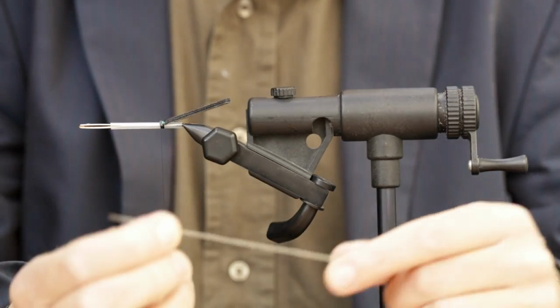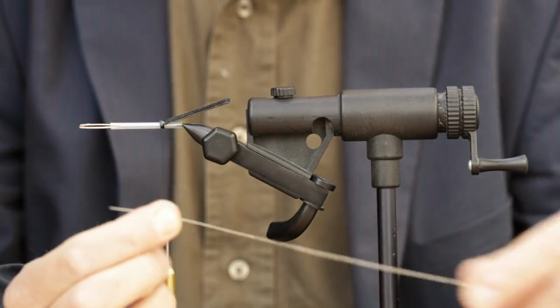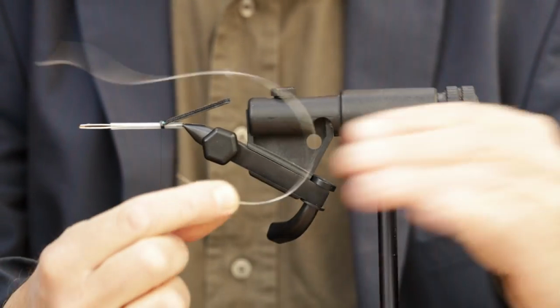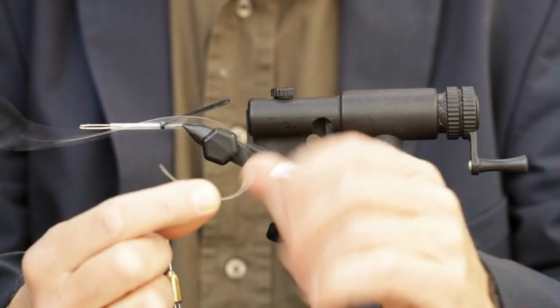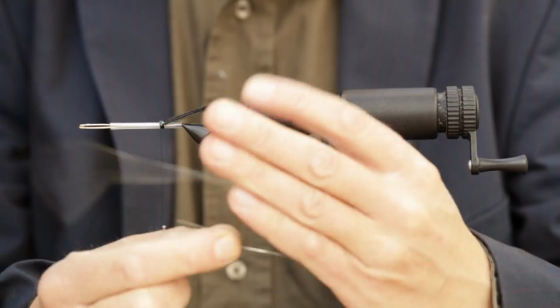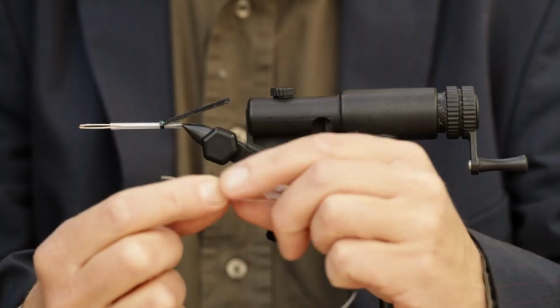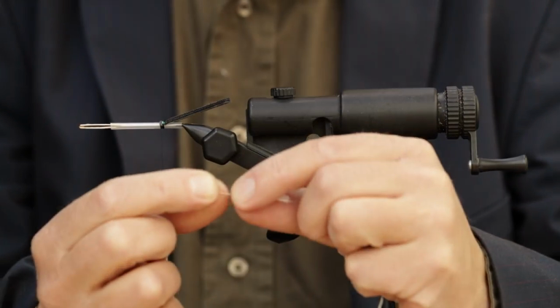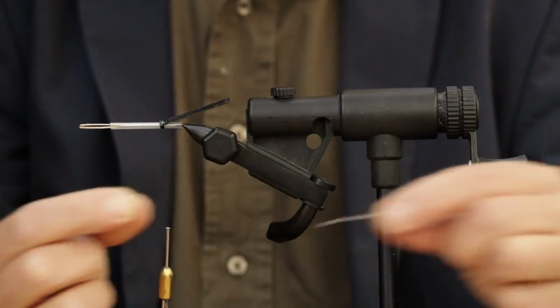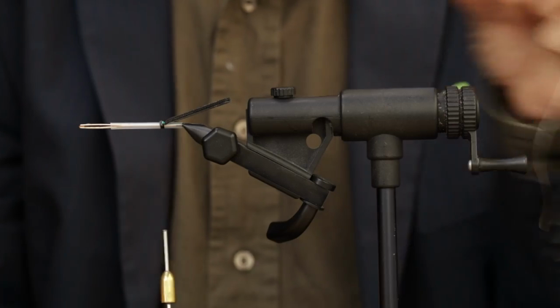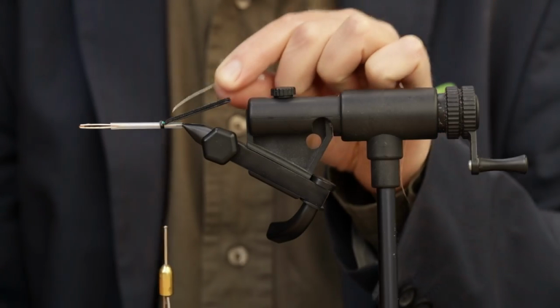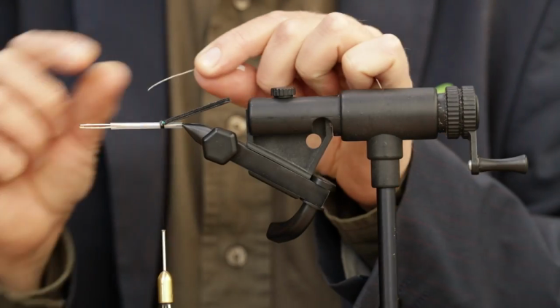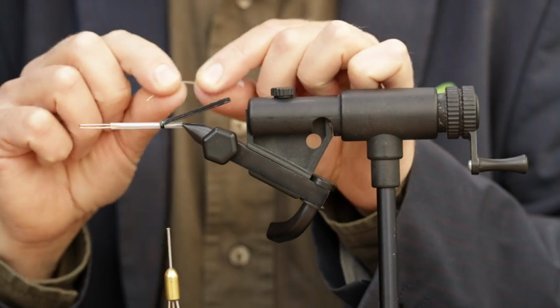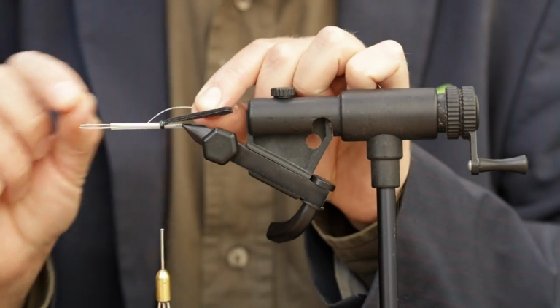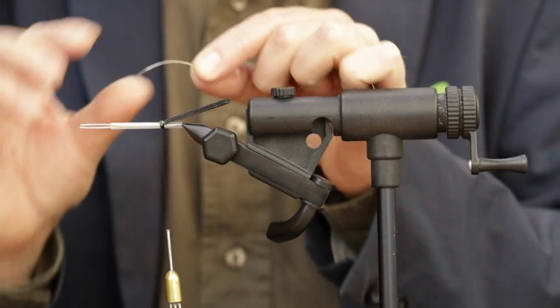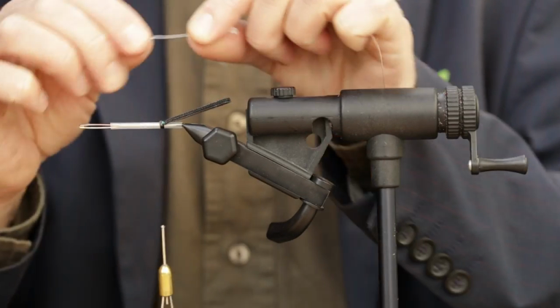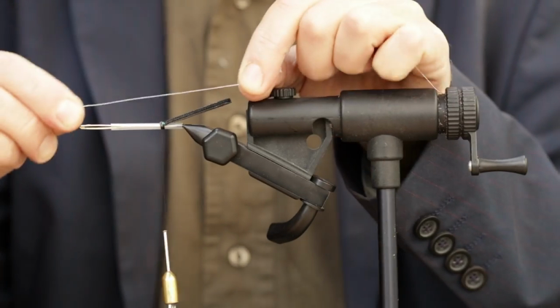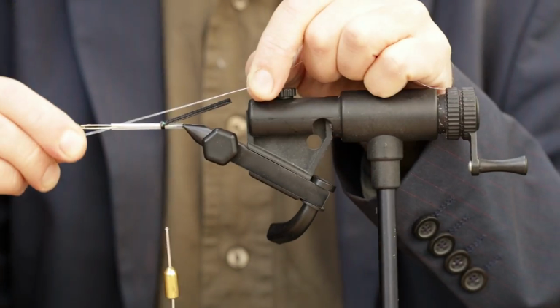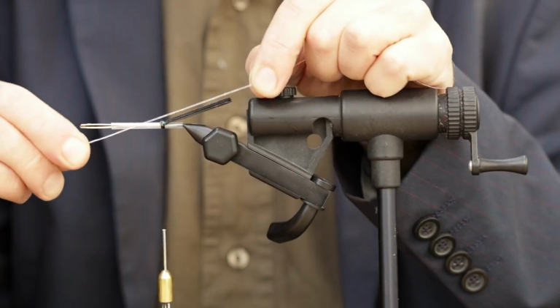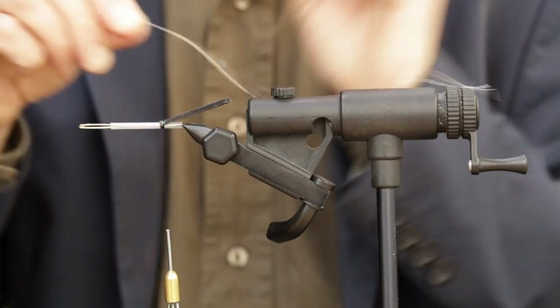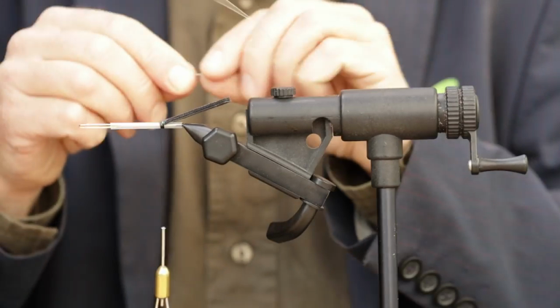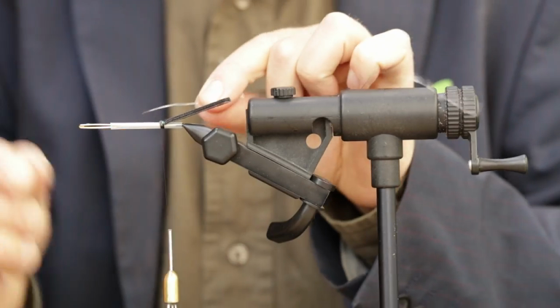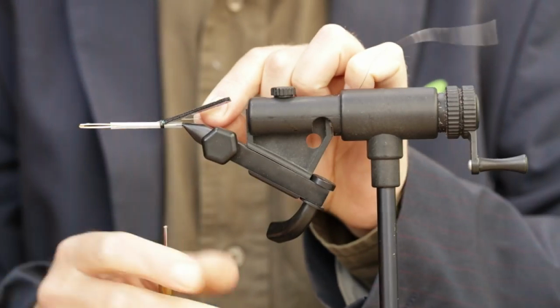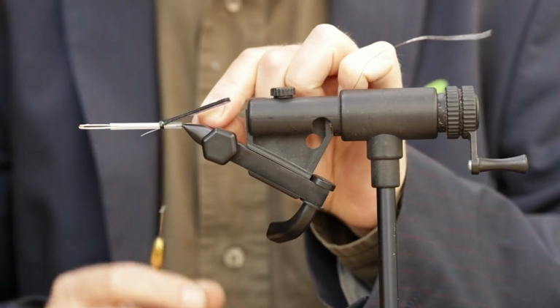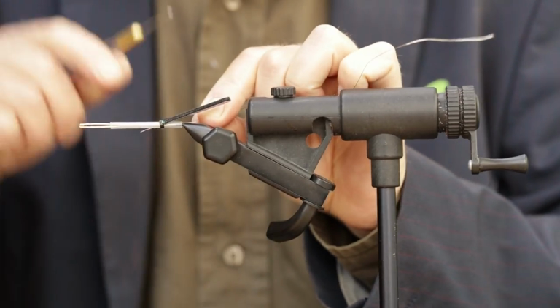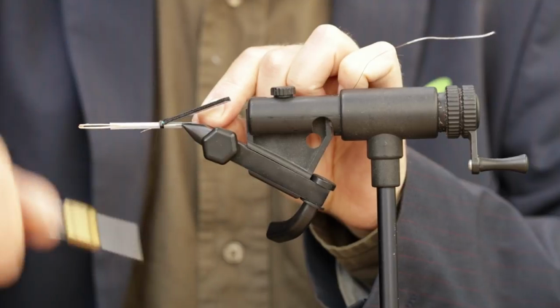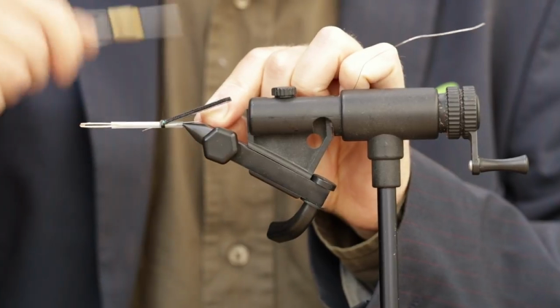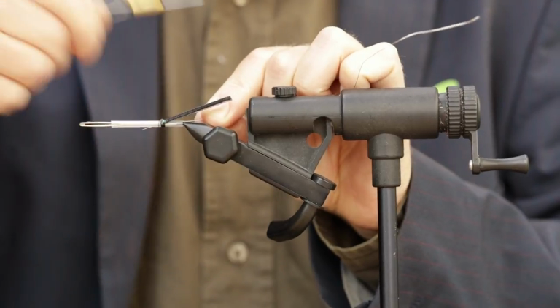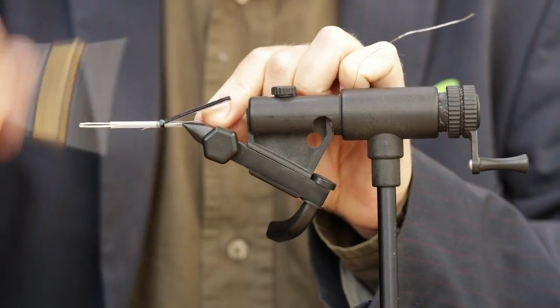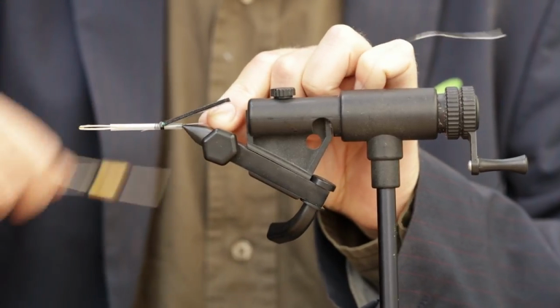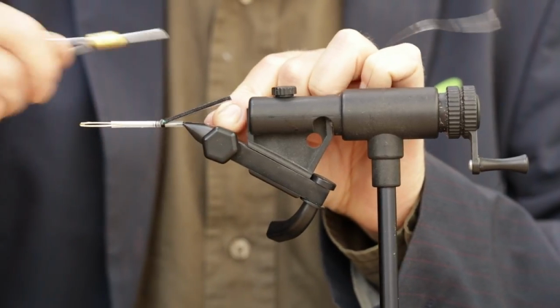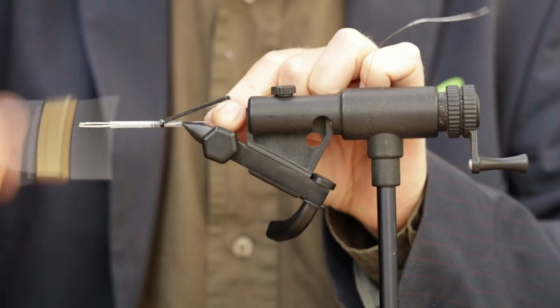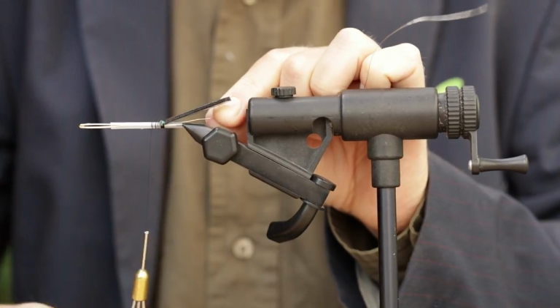We're going to tie our ribbing on. We use a thermal fret — it's strong, durable, looks good.